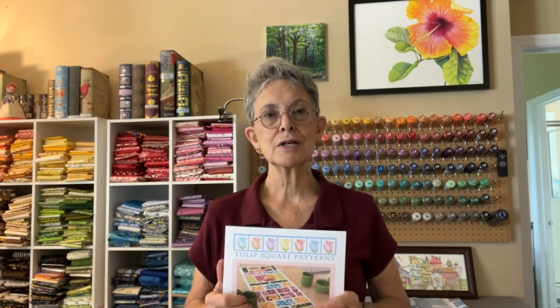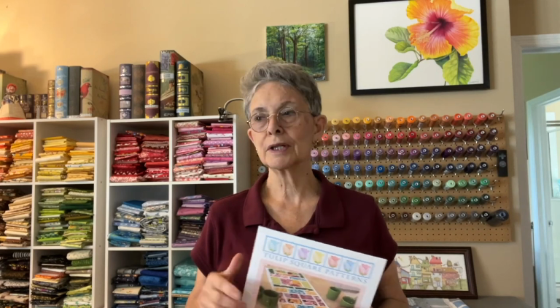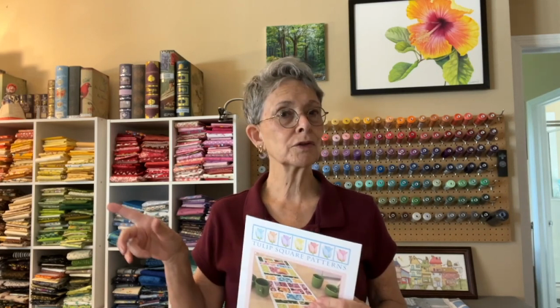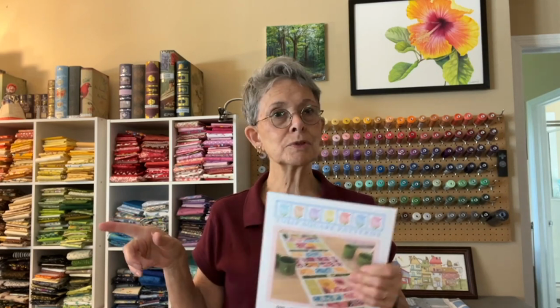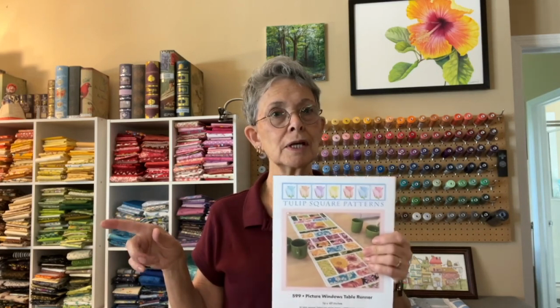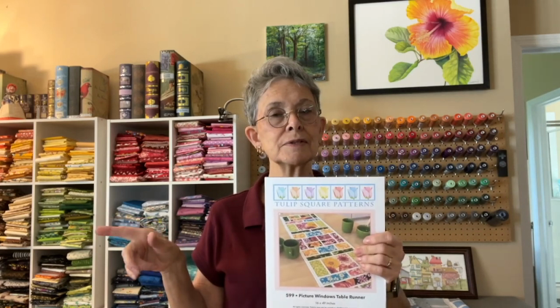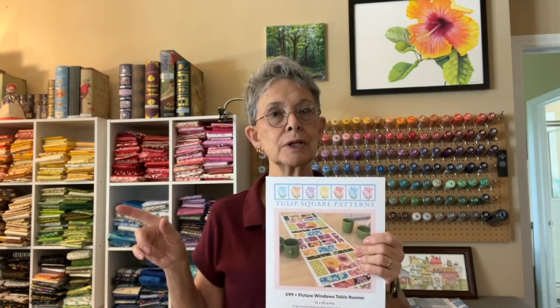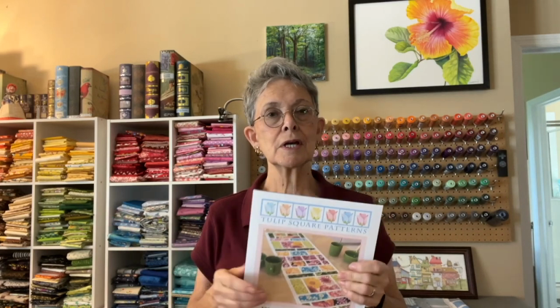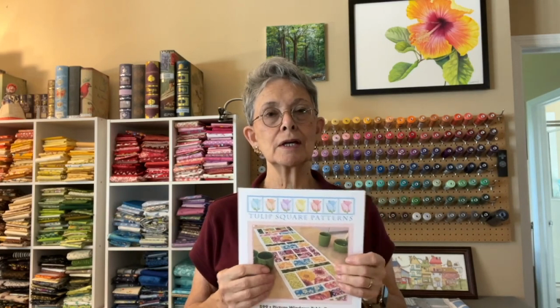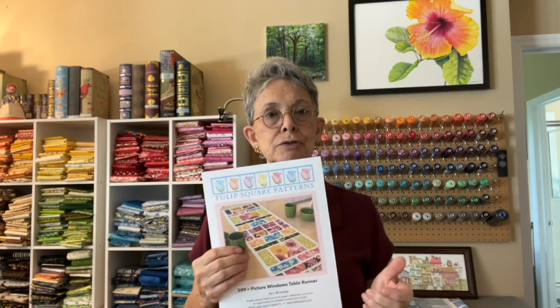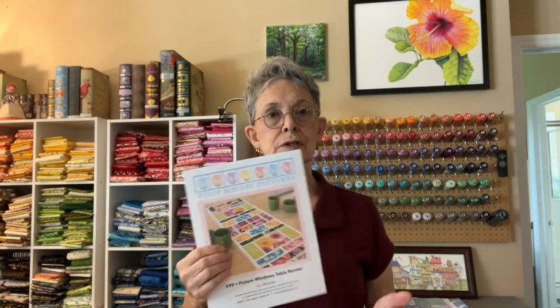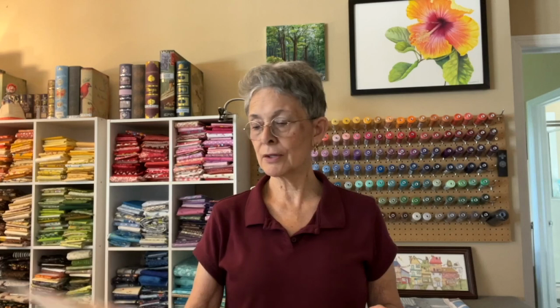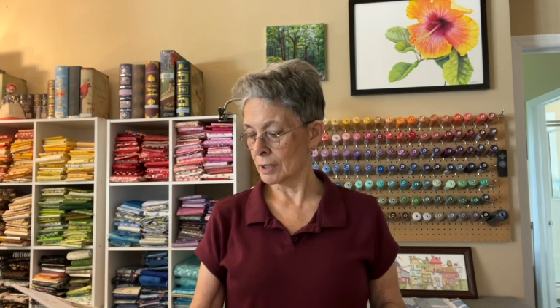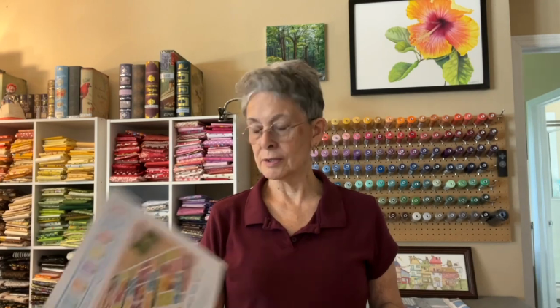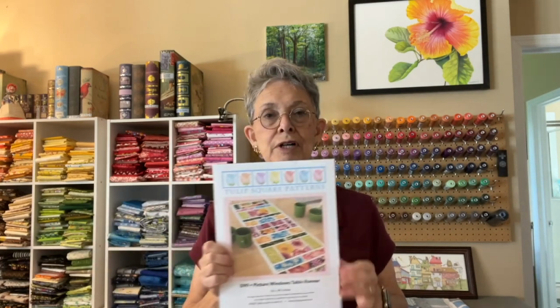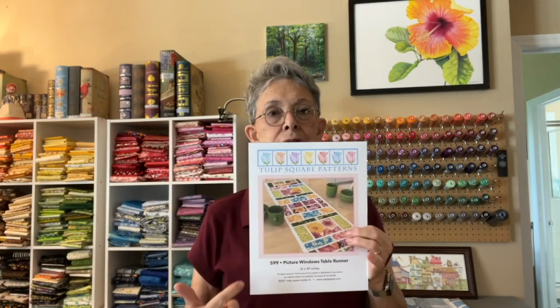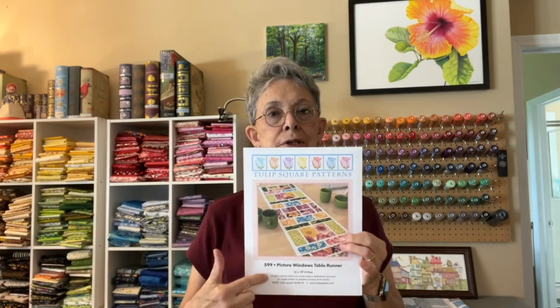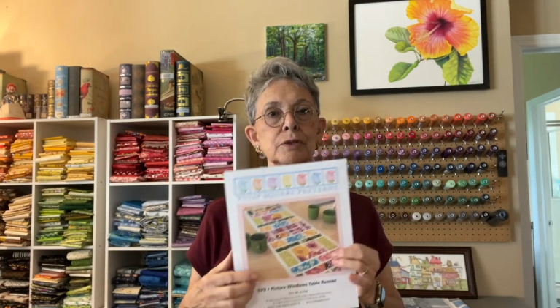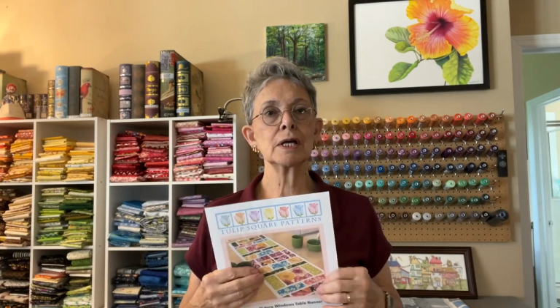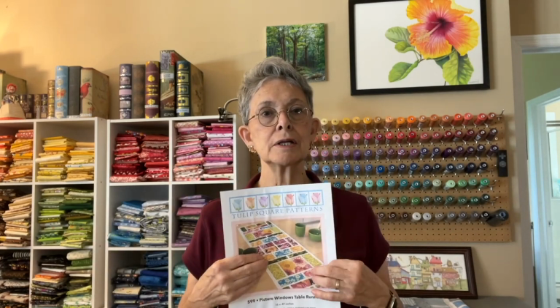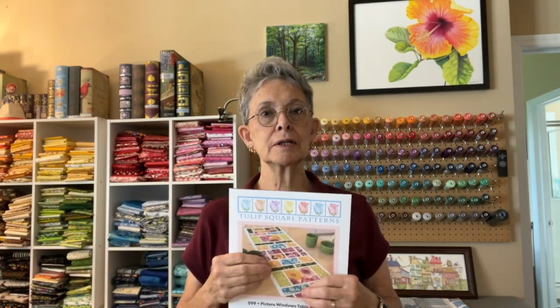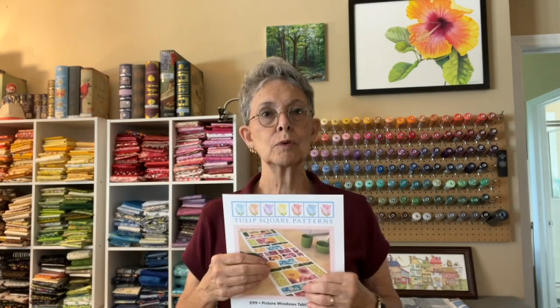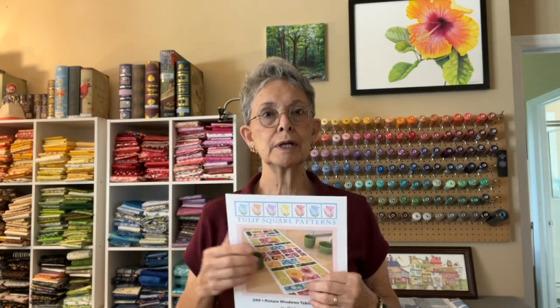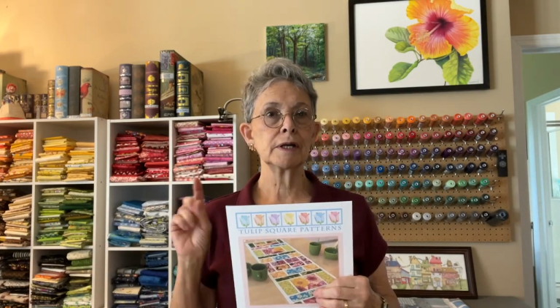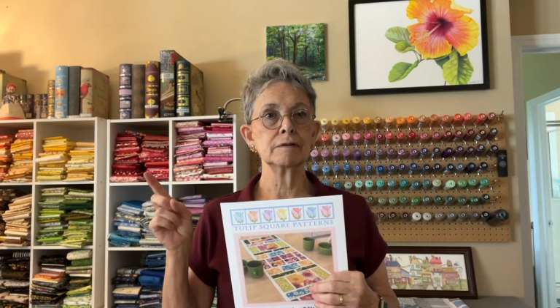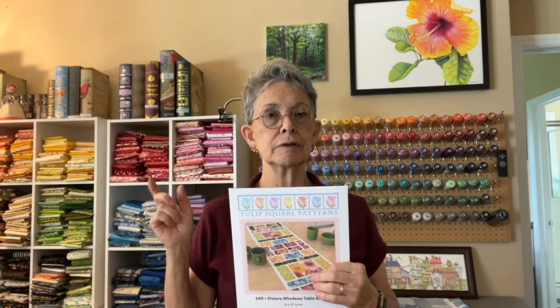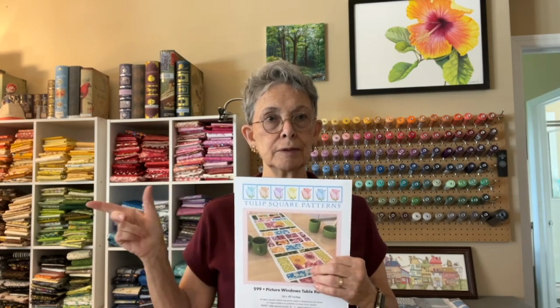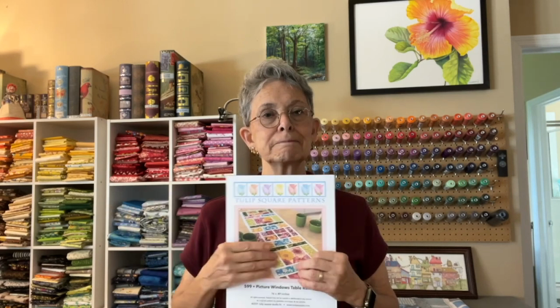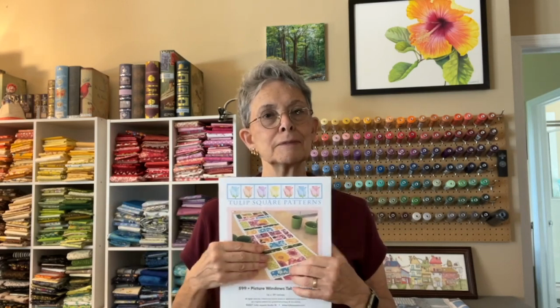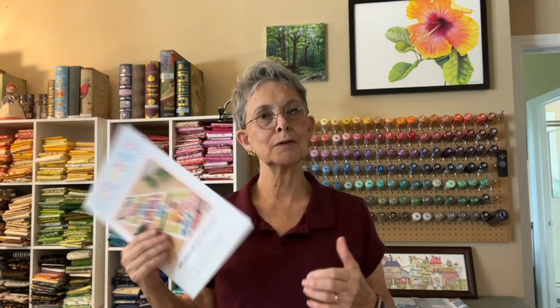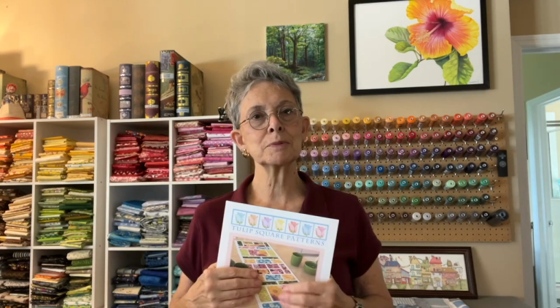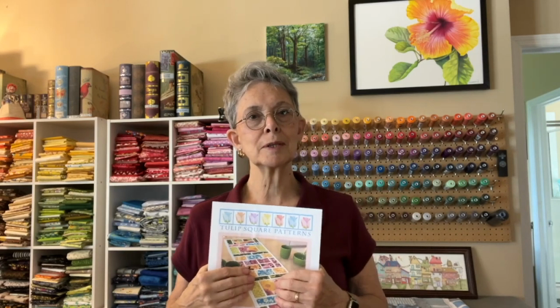So we're going to head over to the sewing machine and get busy sewing on this. If you're interested in the pattern, it is number 599 Picture Window, and the link will be at the end of the video. So let's head over to the sewing machine and get busy.